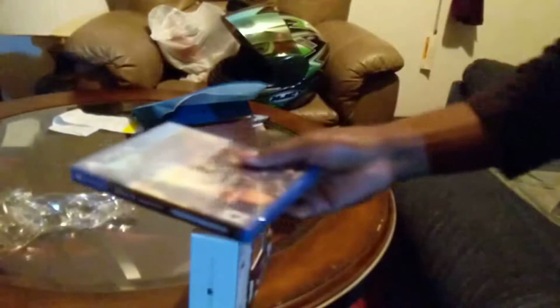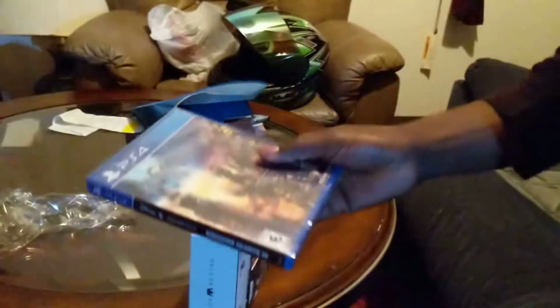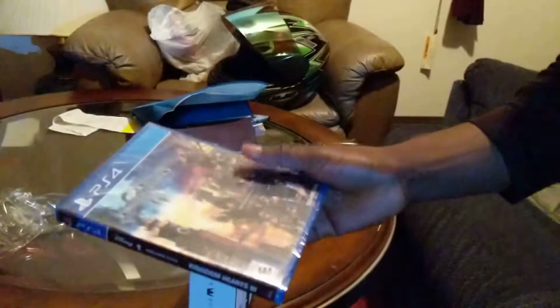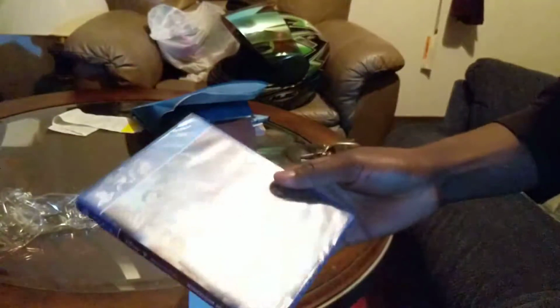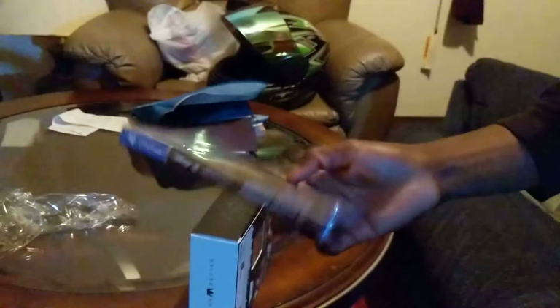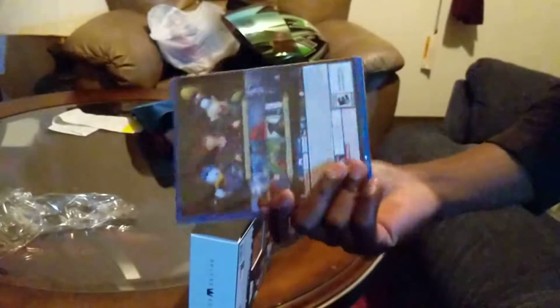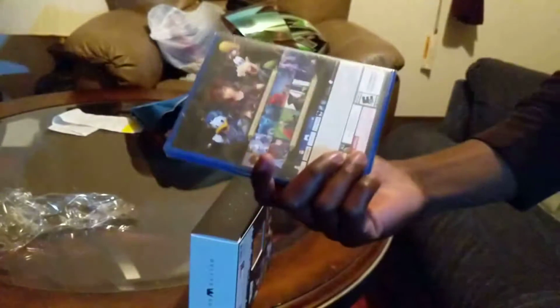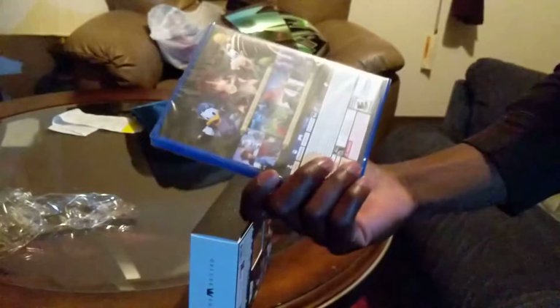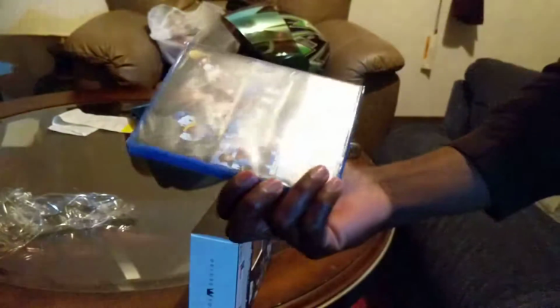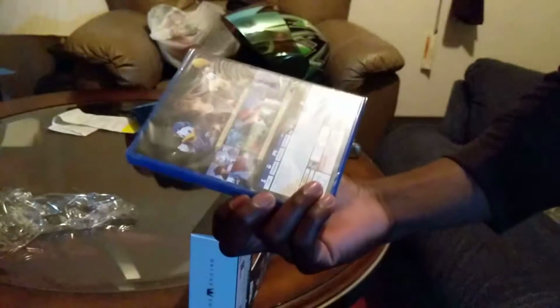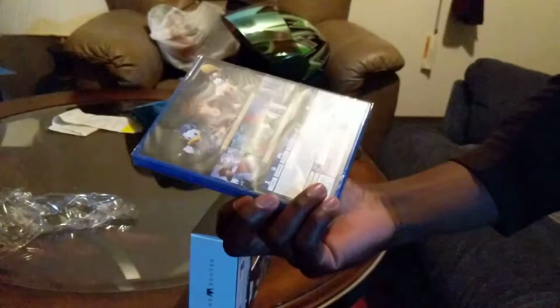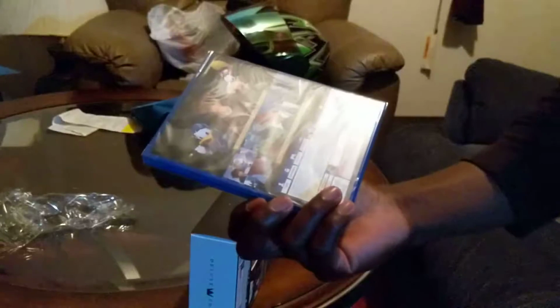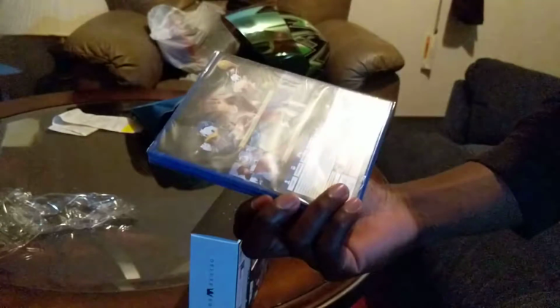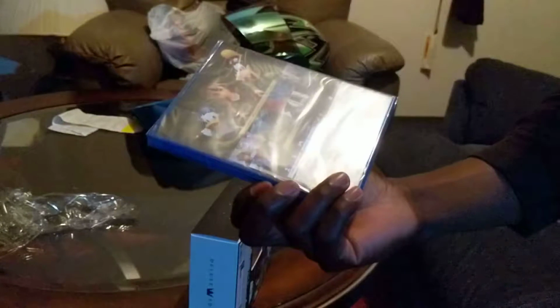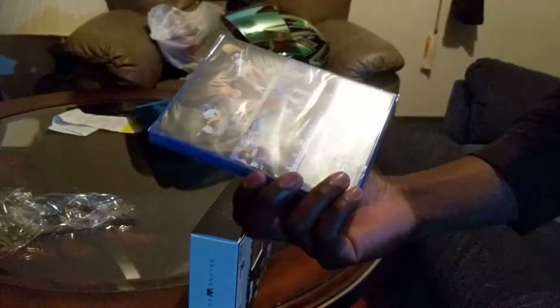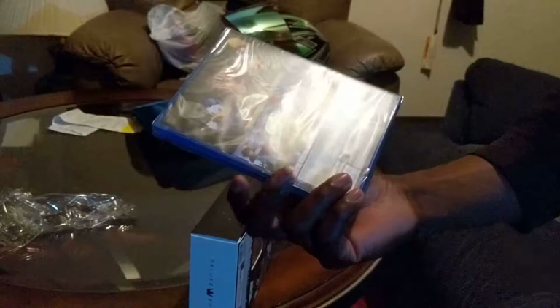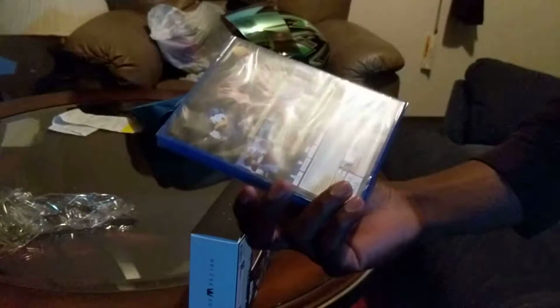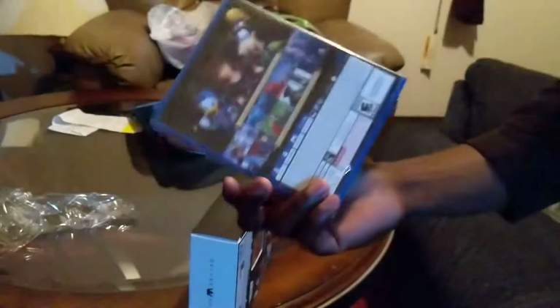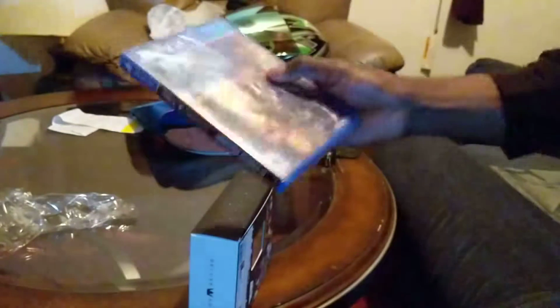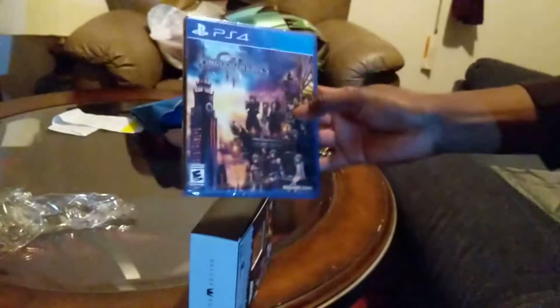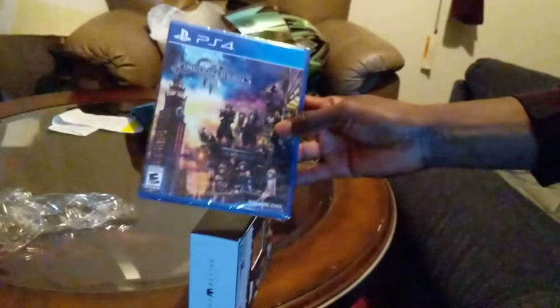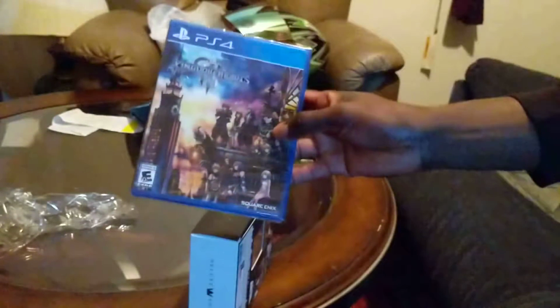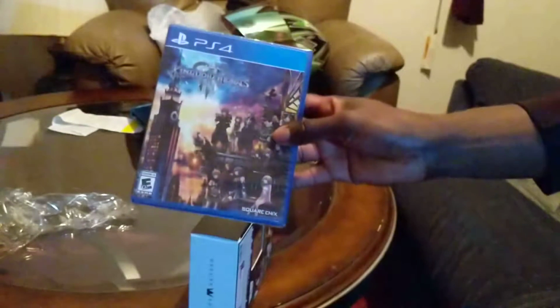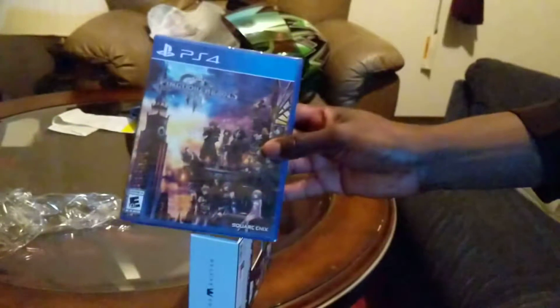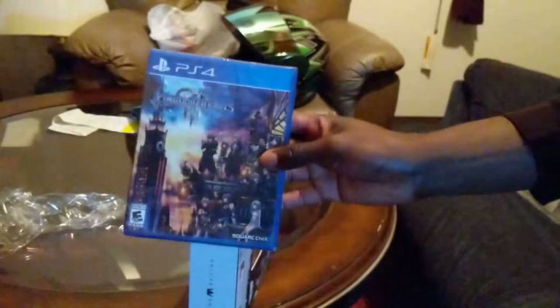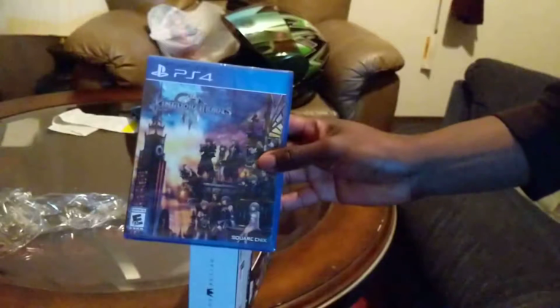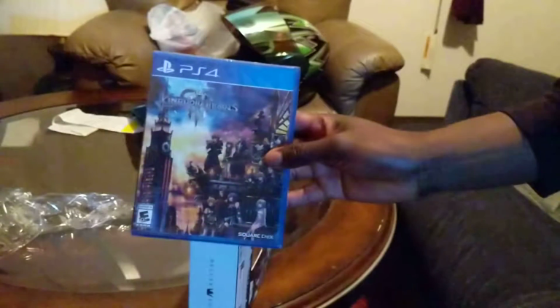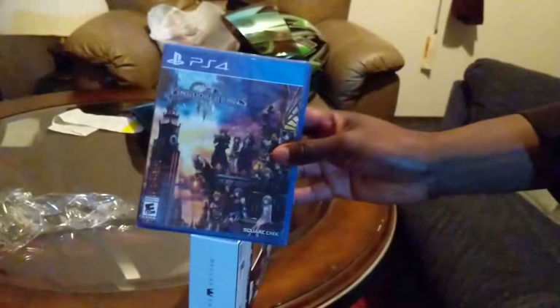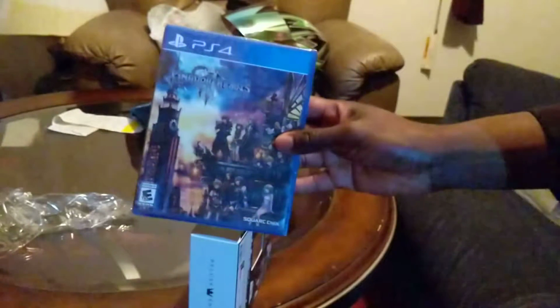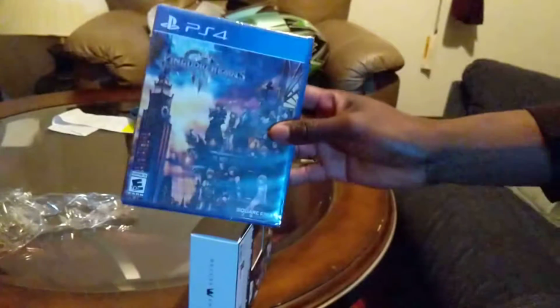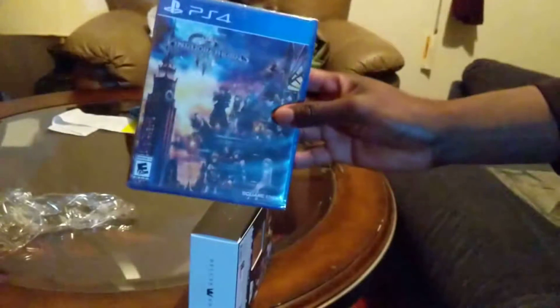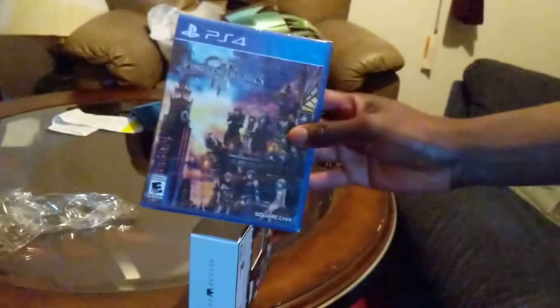Maybe I can get some gameplay uploaded eventually once I figure out how to do that to YouTube. But yeah, the time is here — it's time for us to play. Enjoy everyone!